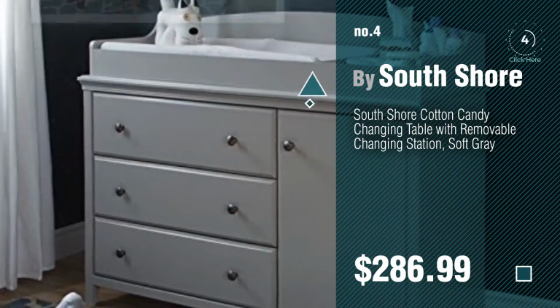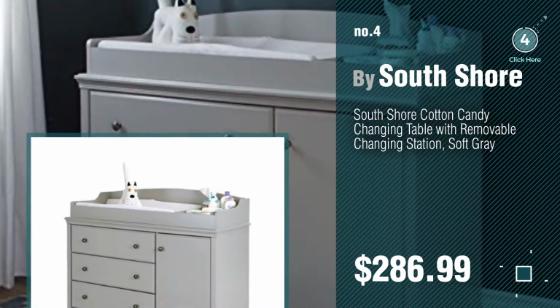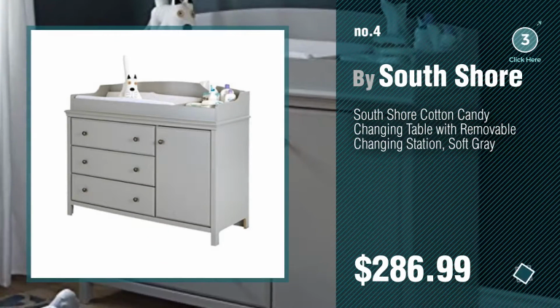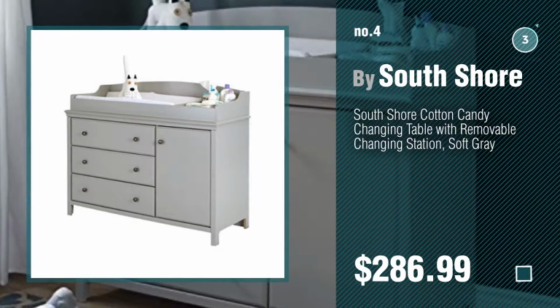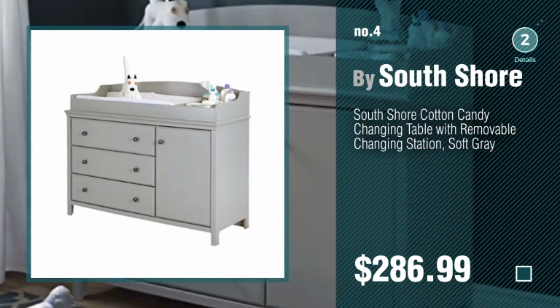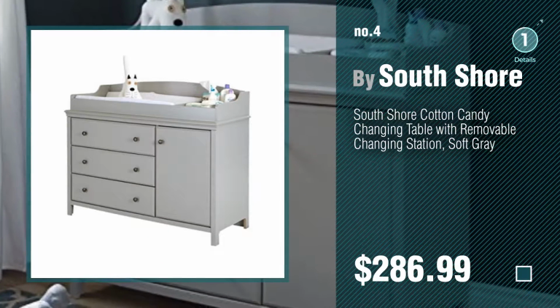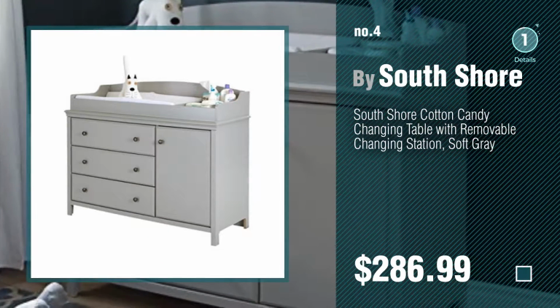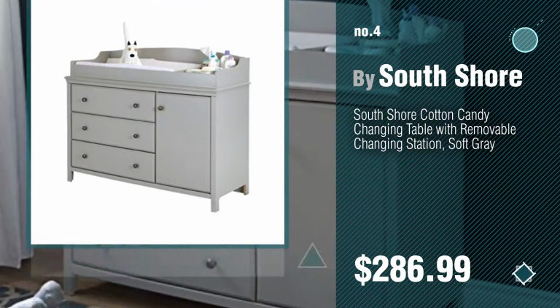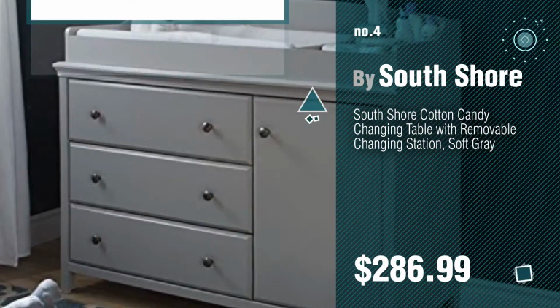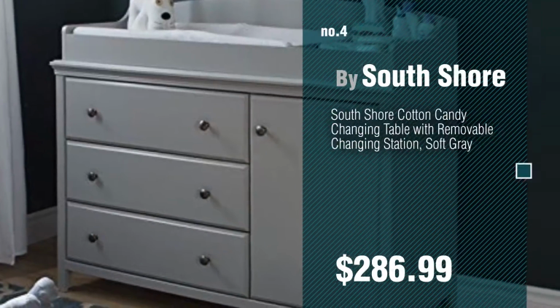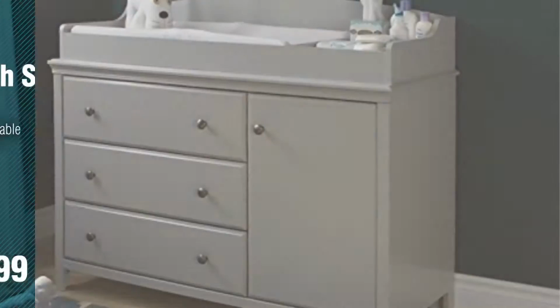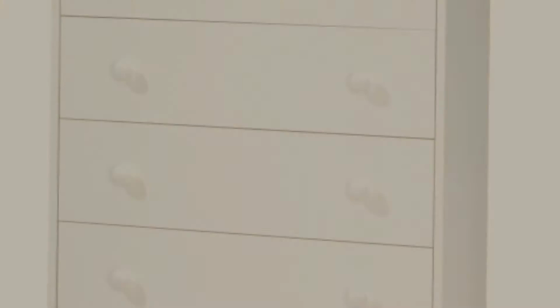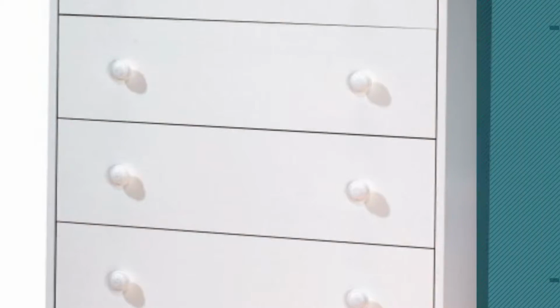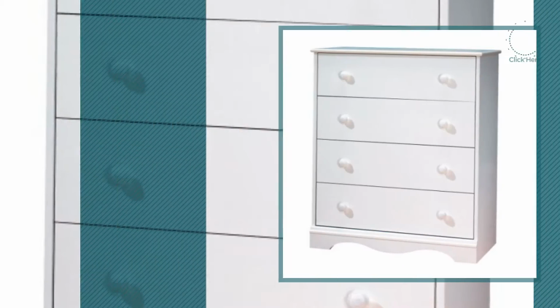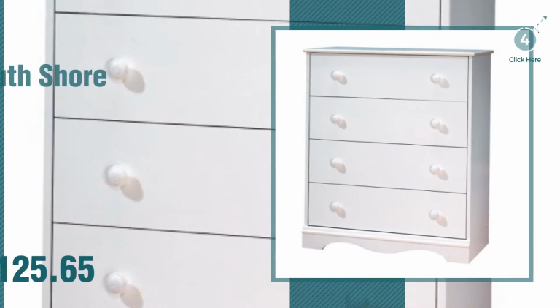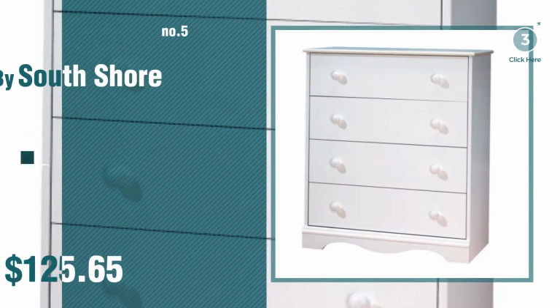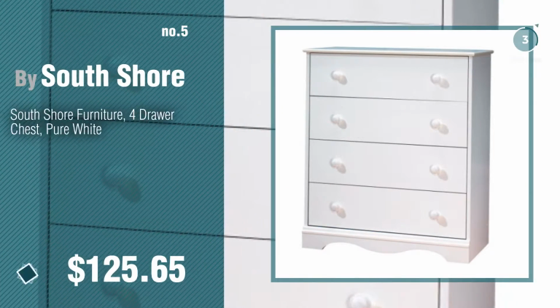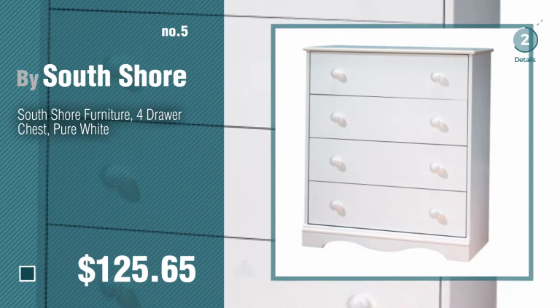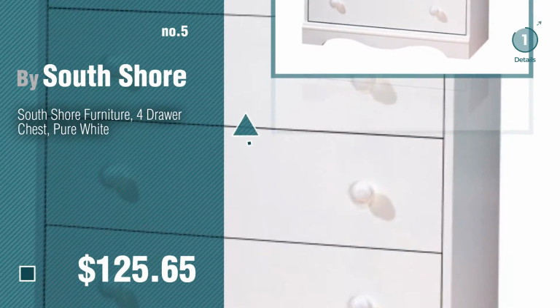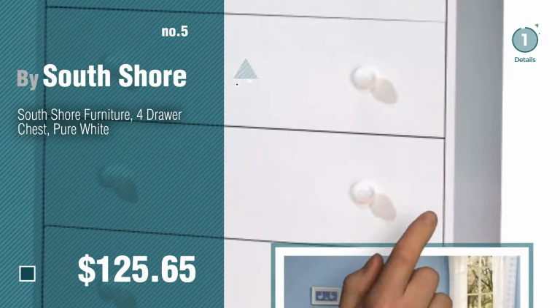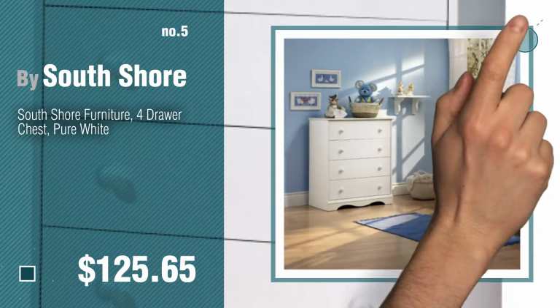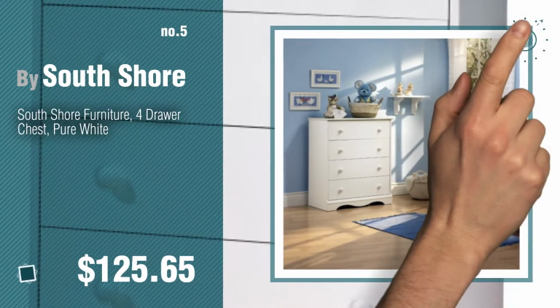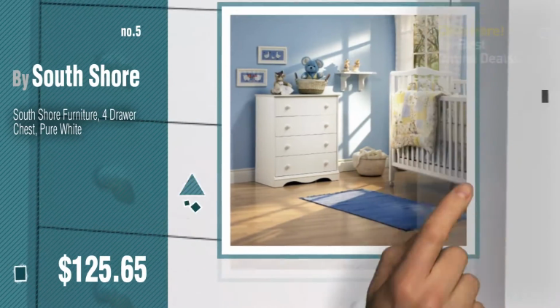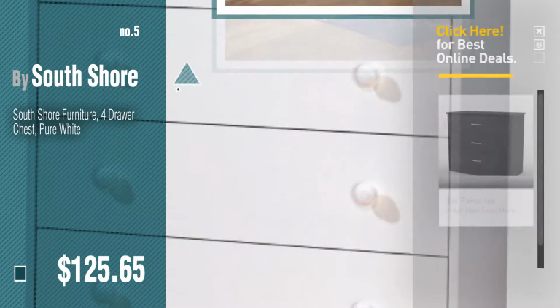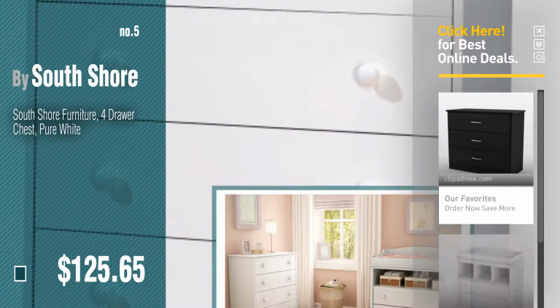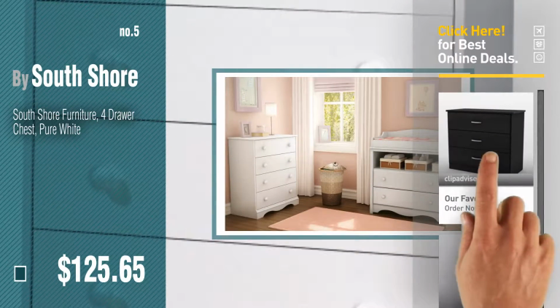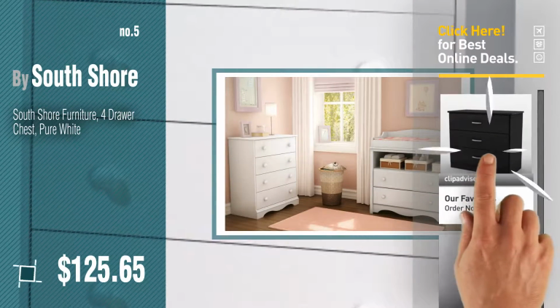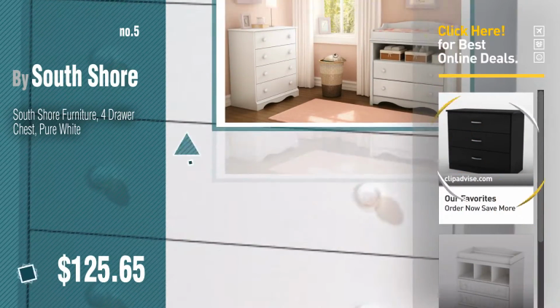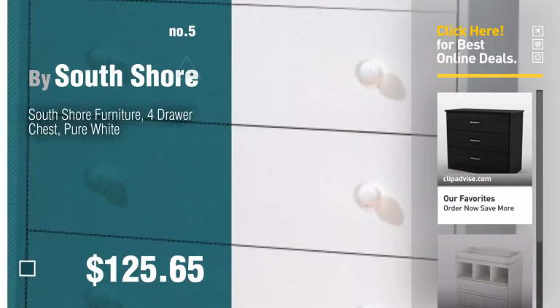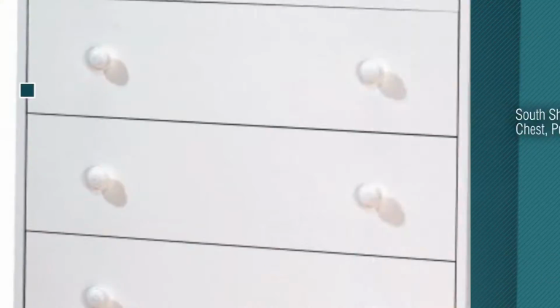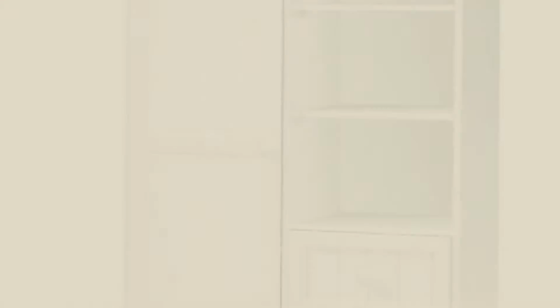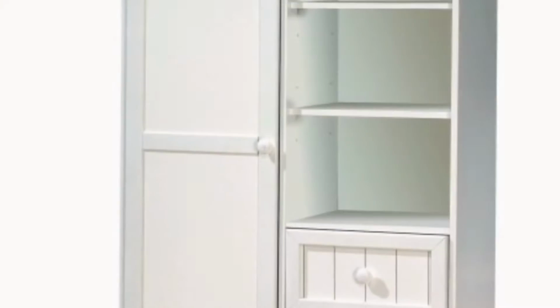Number 5, also by South Shore. Find these South Shore Baby Products at up to 70% off by clicking the circle. Number 6.